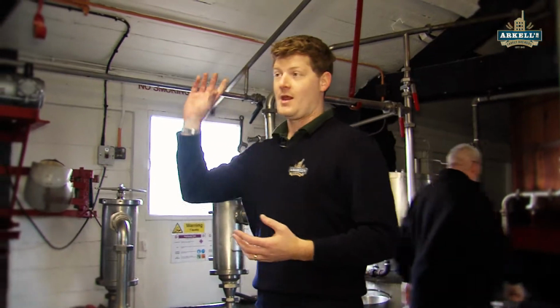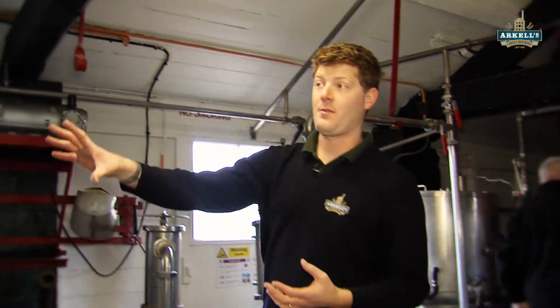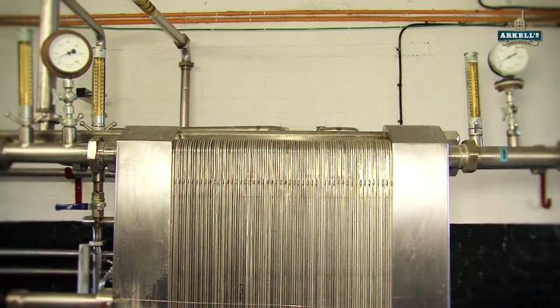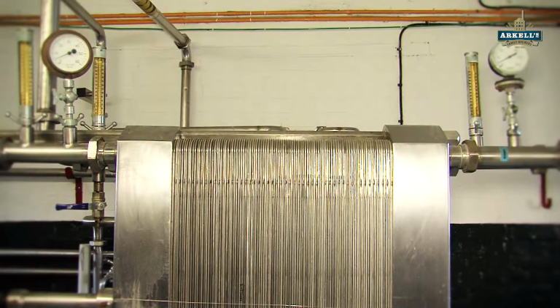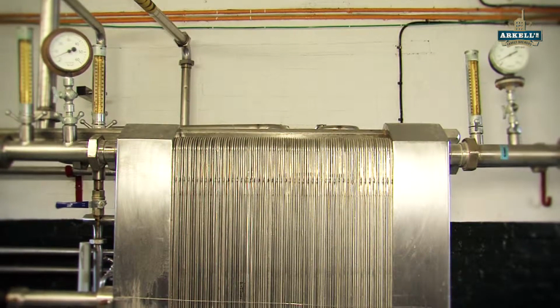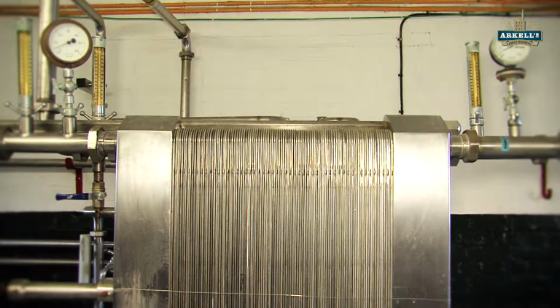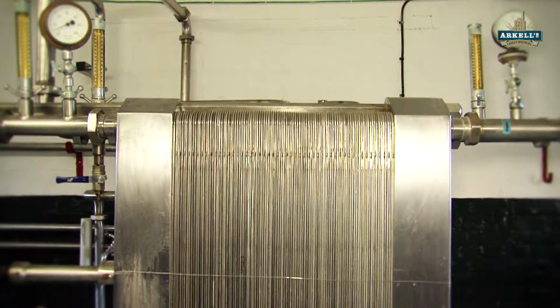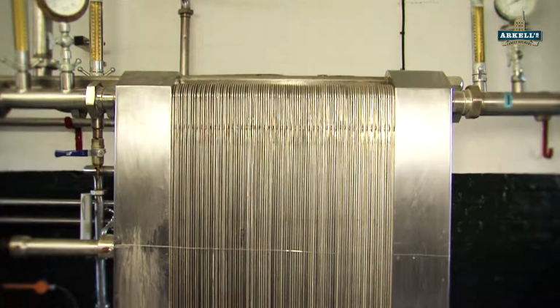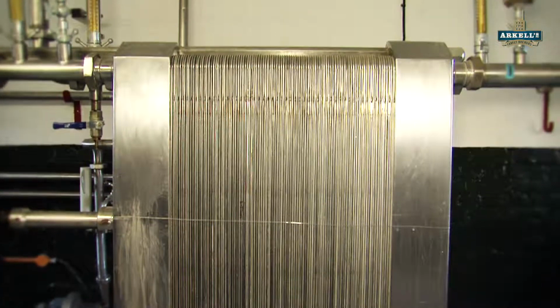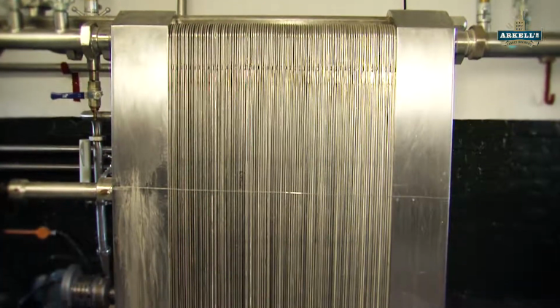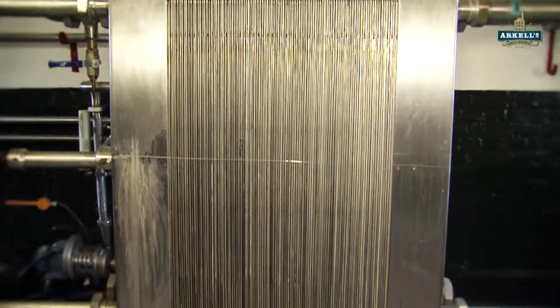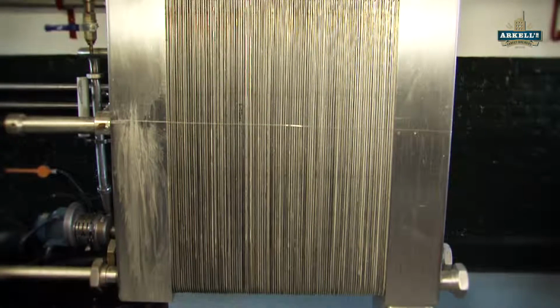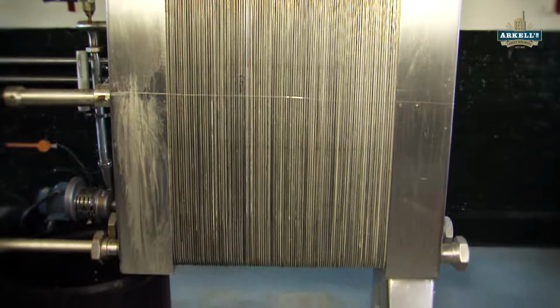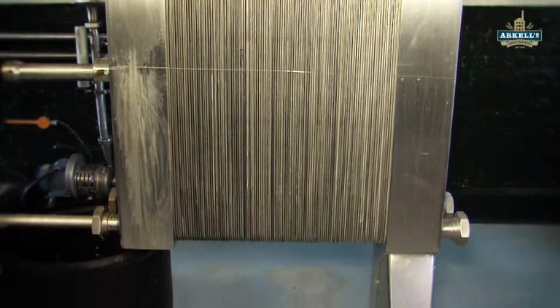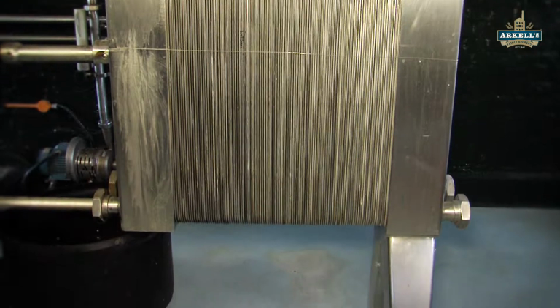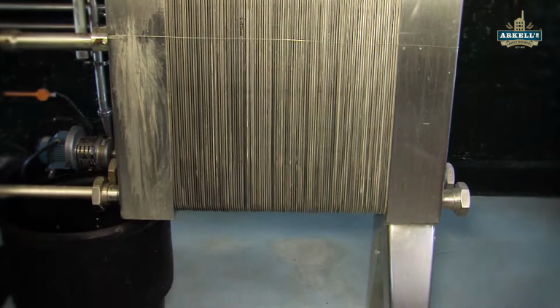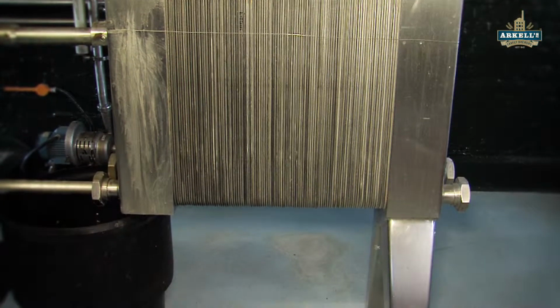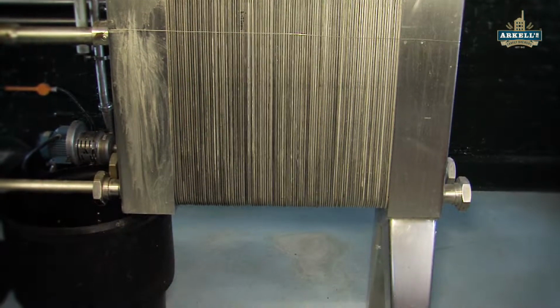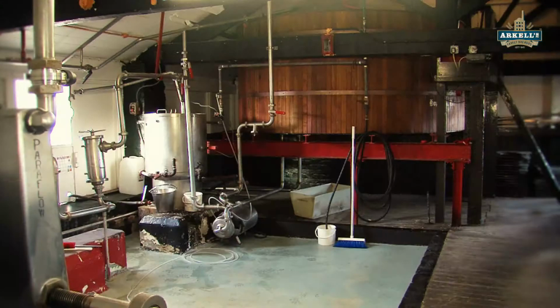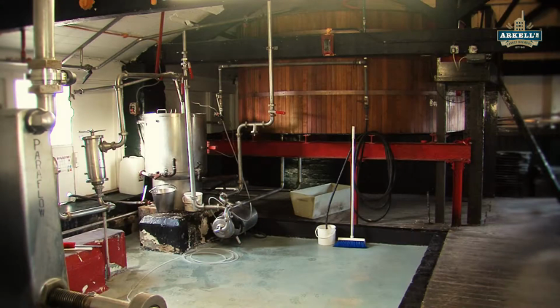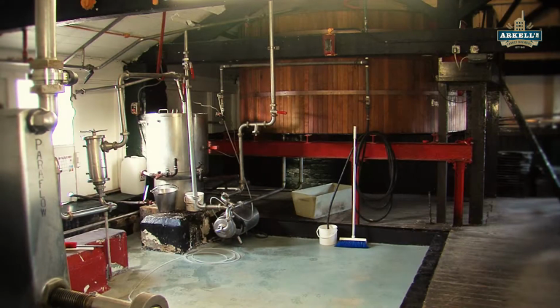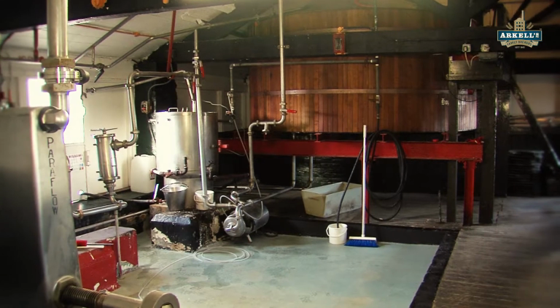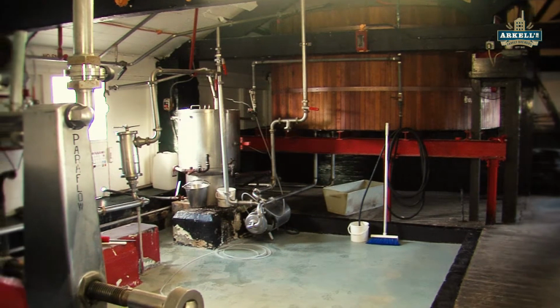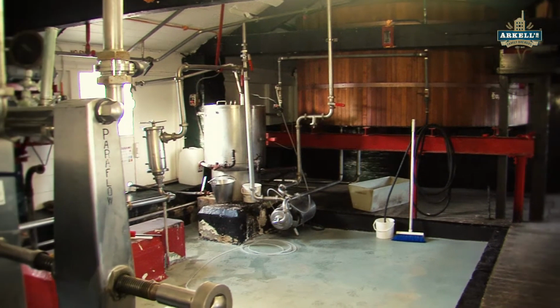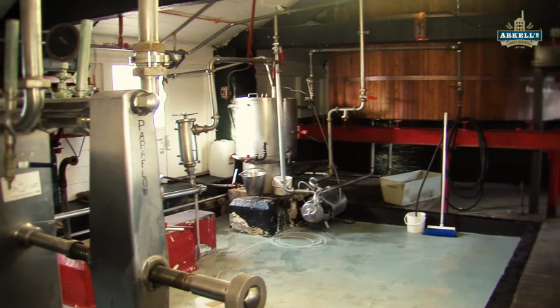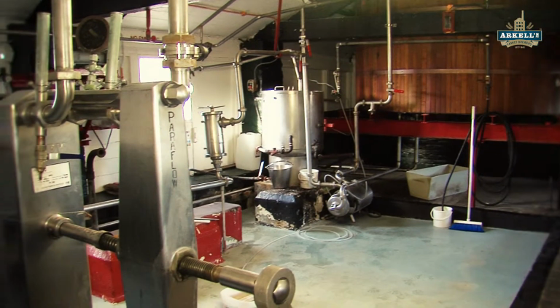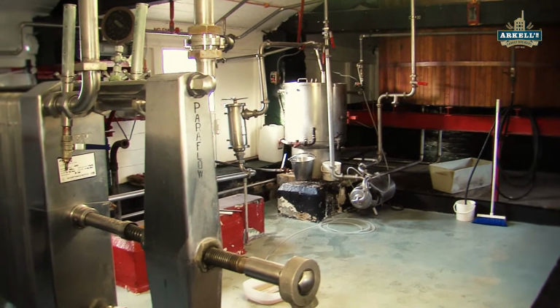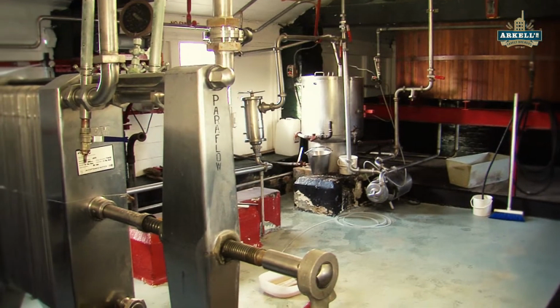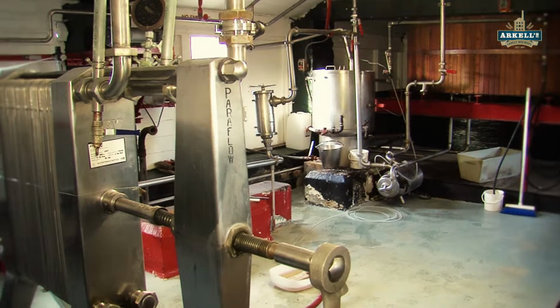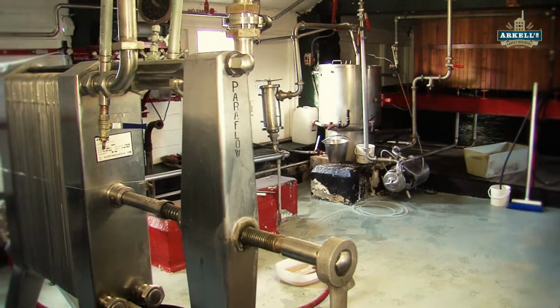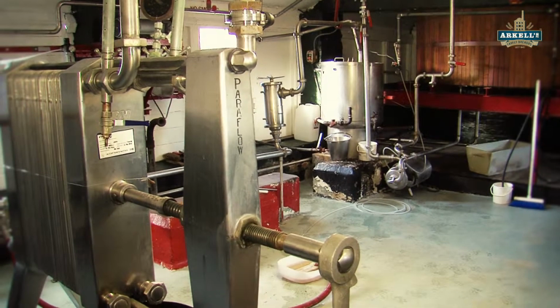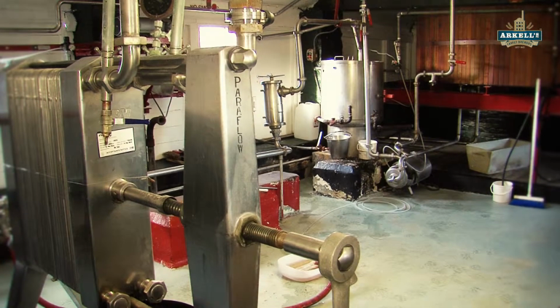And then we've got the paraflow — this is where we're going to cool it down. This is going to drop the temperature of our recently boiled wort right down to the temperature that we need it to be for our yeast to ferment at its optimum in the next stages of the process, which is fermentation.